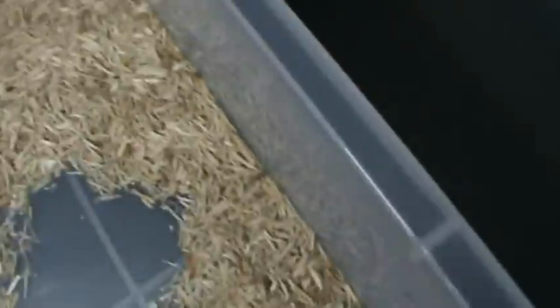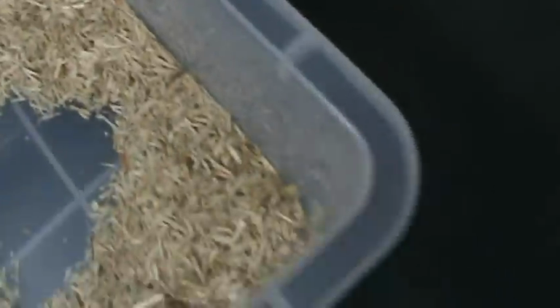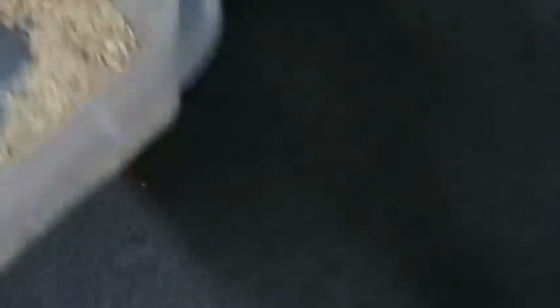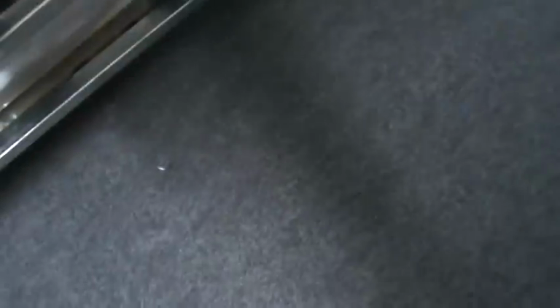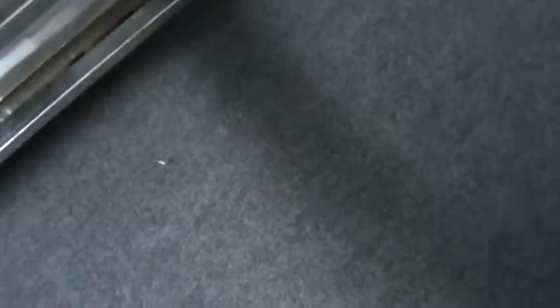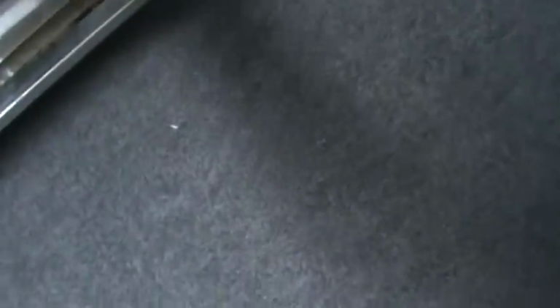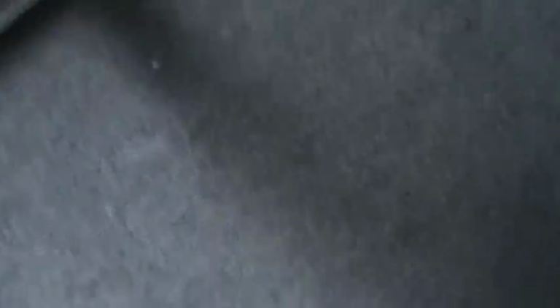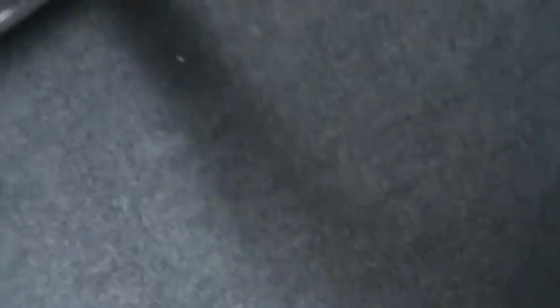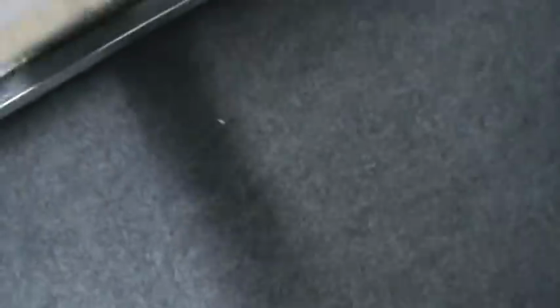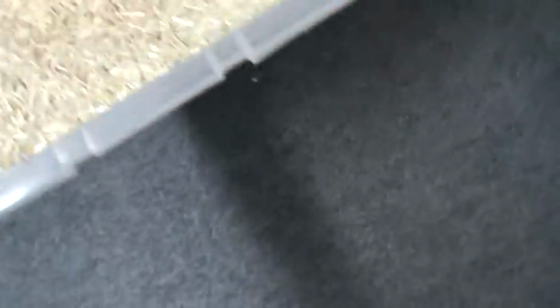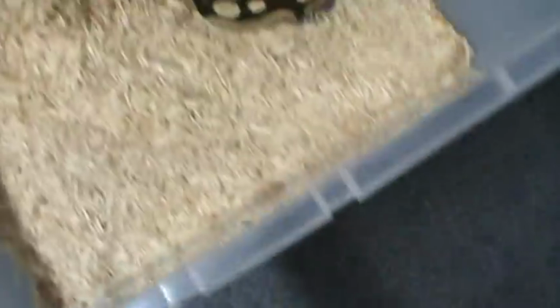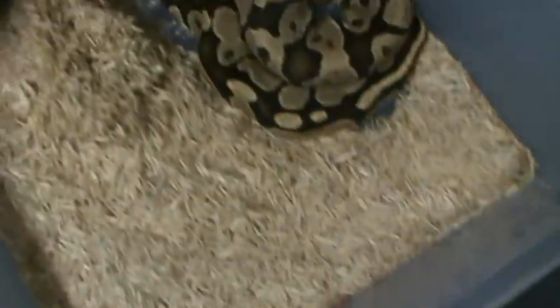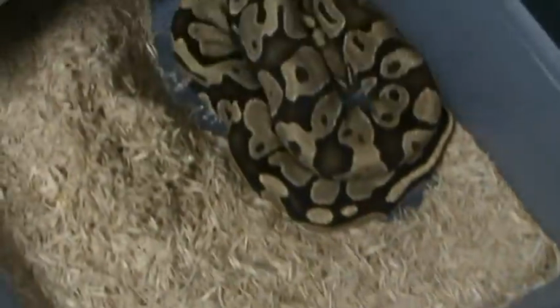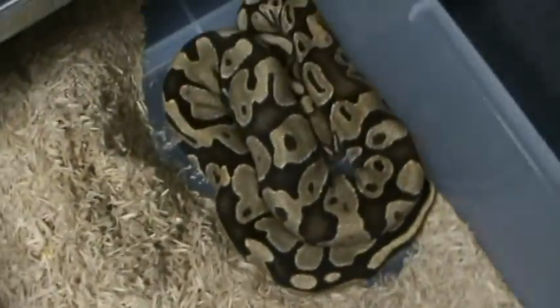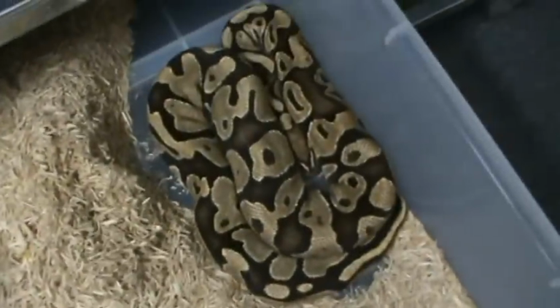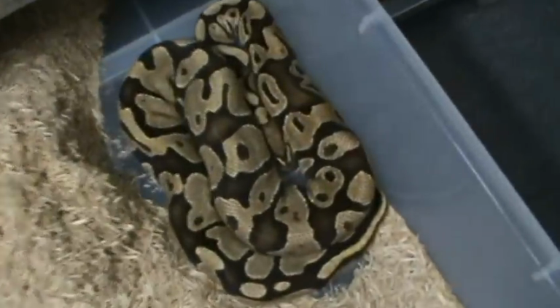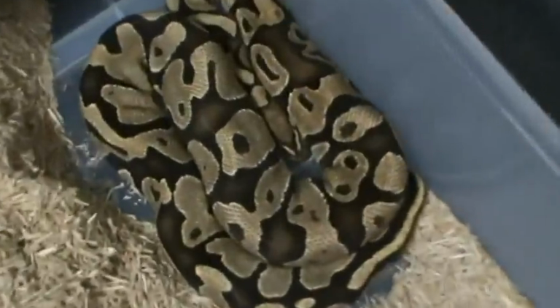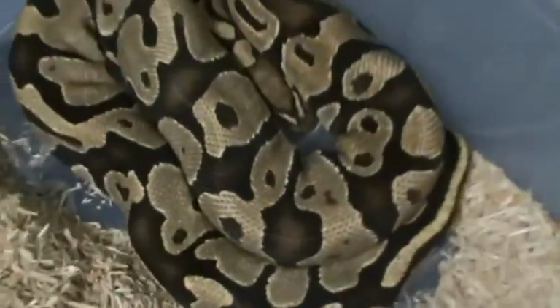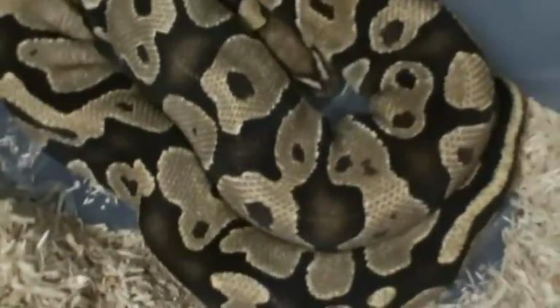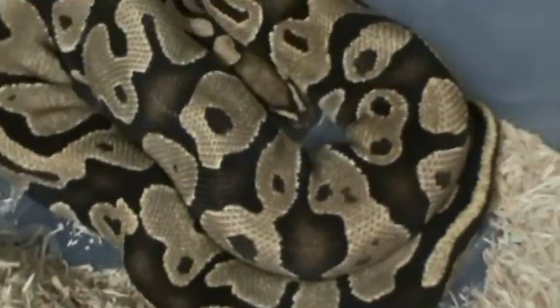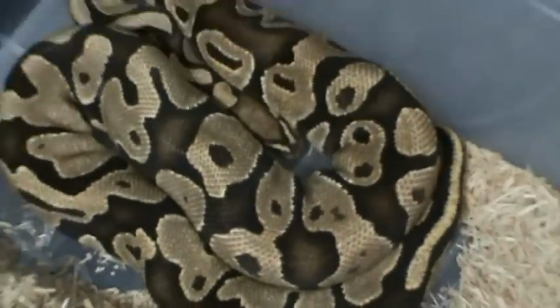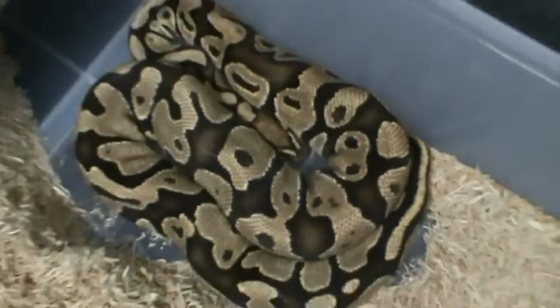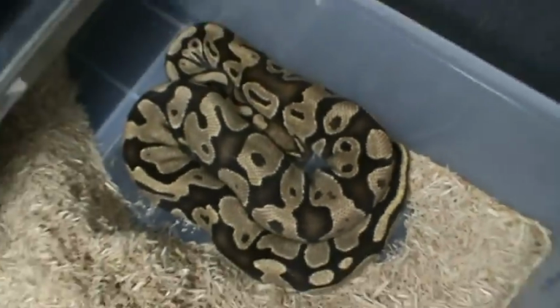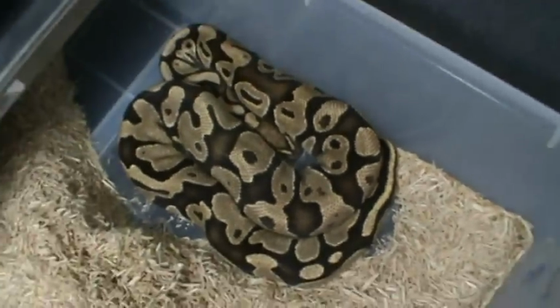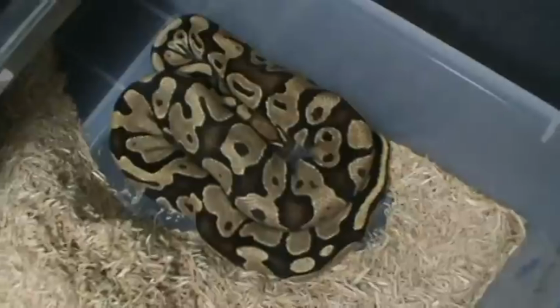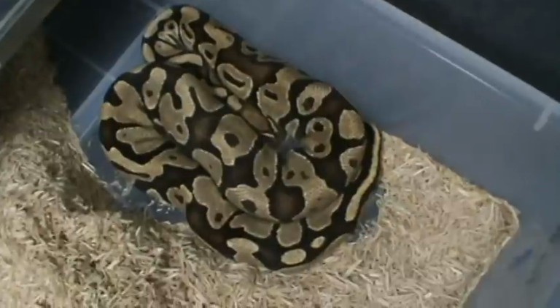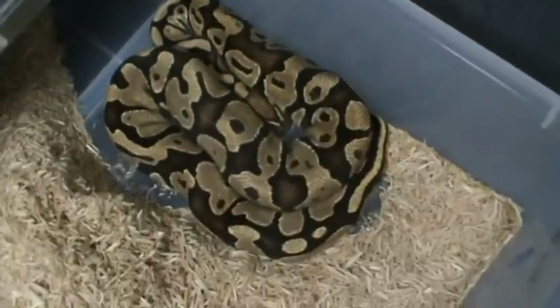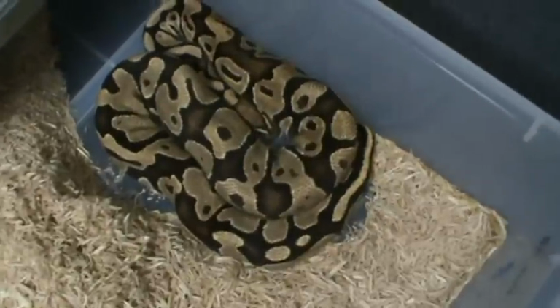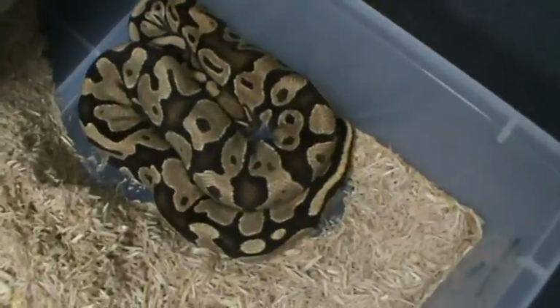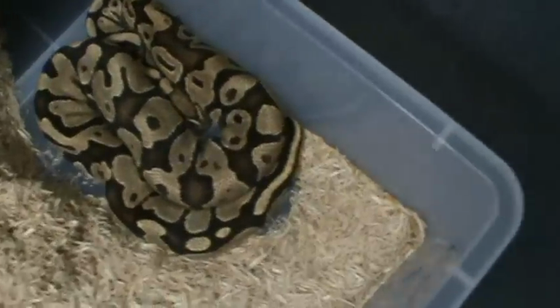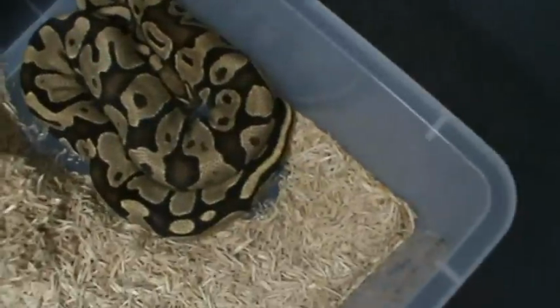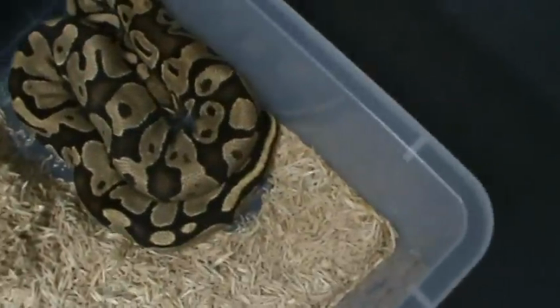There's my male fire. Really nice looking boy.